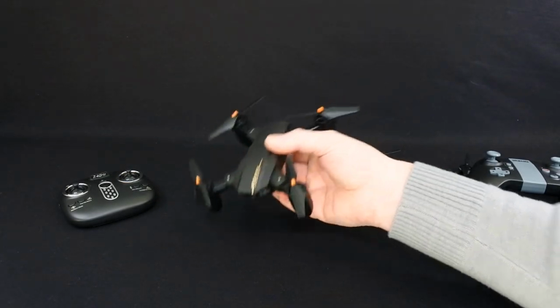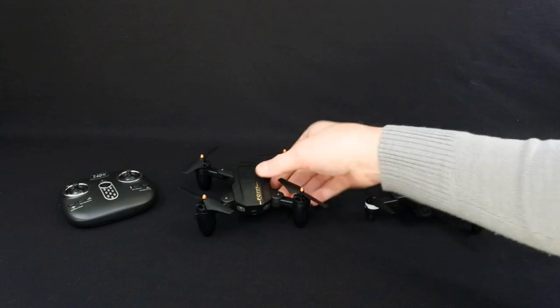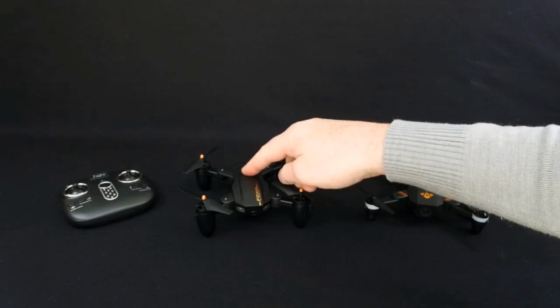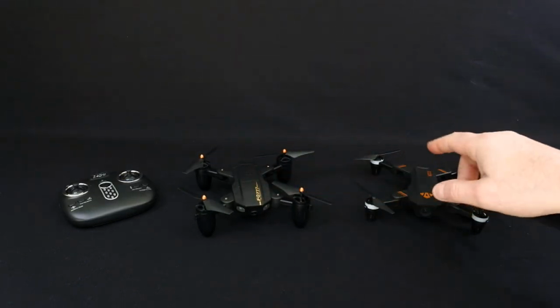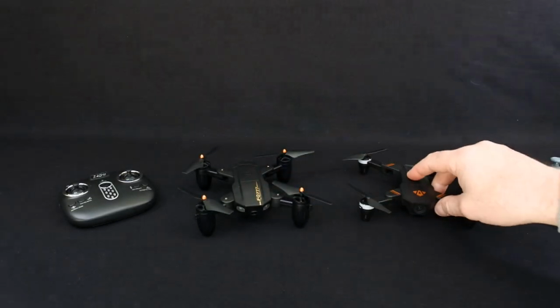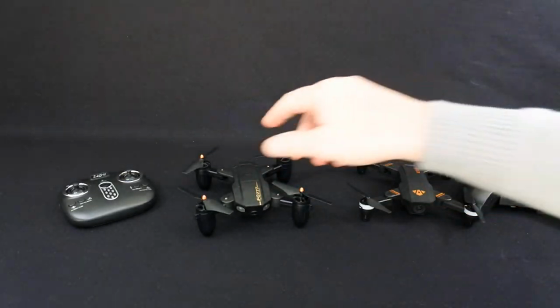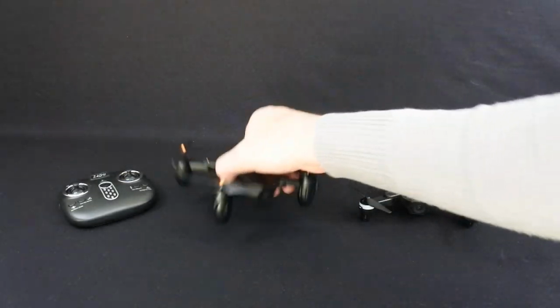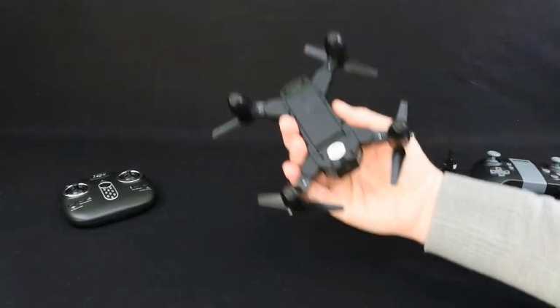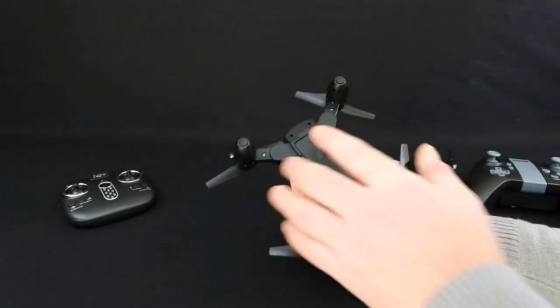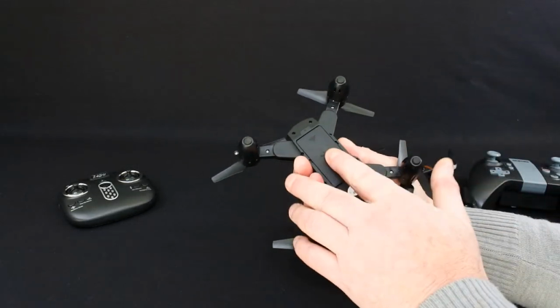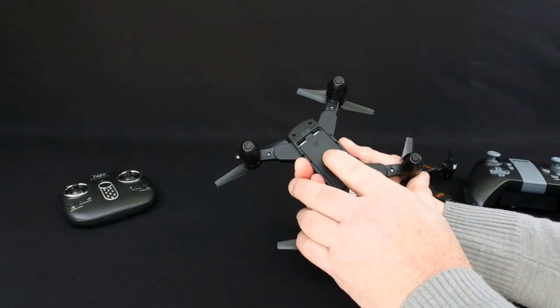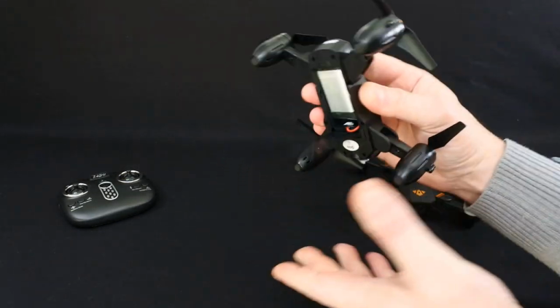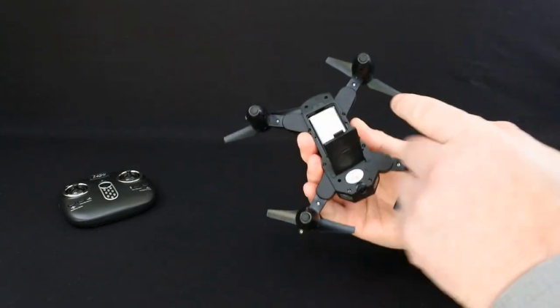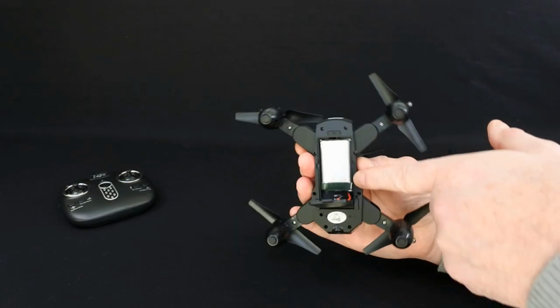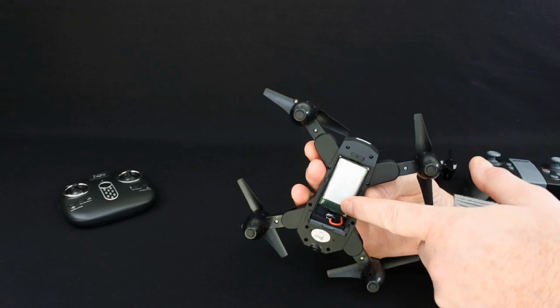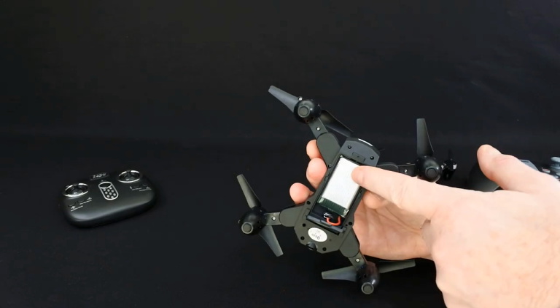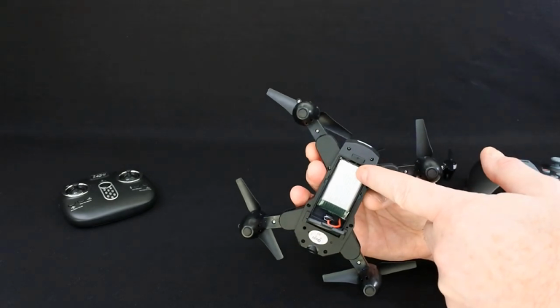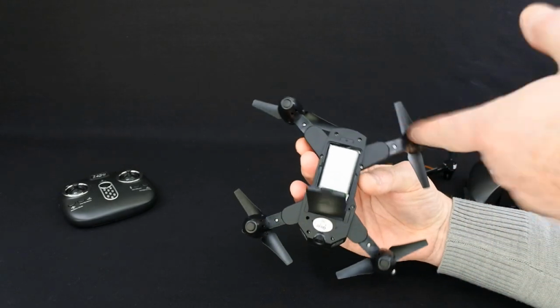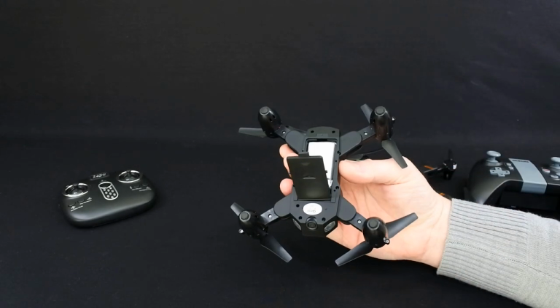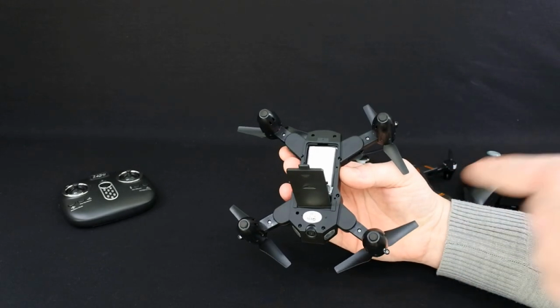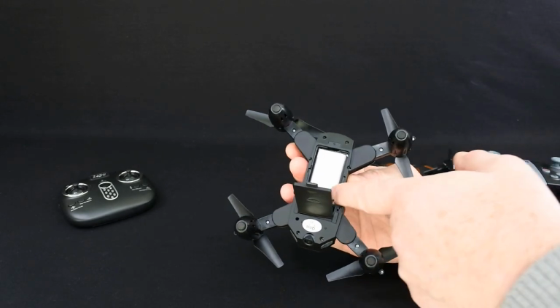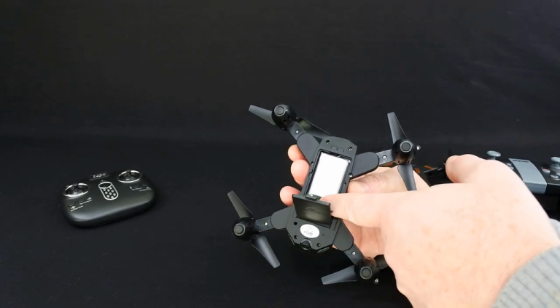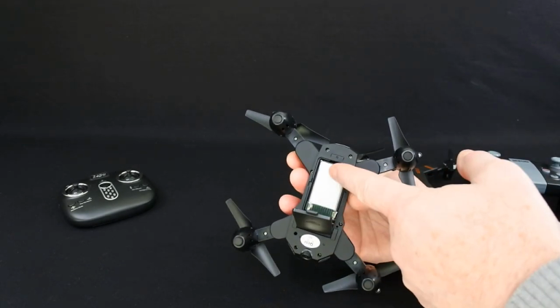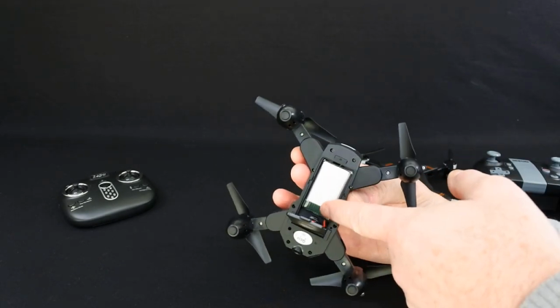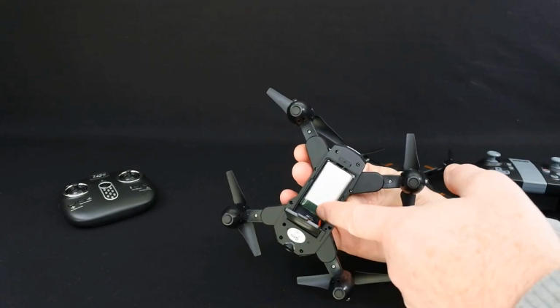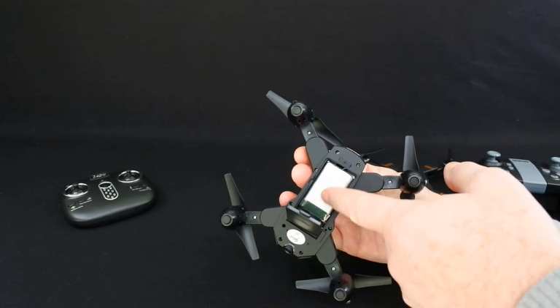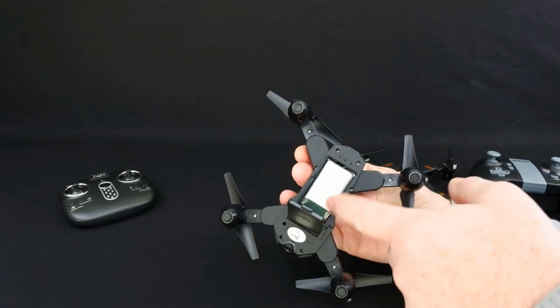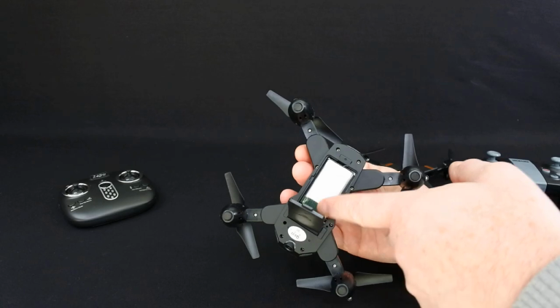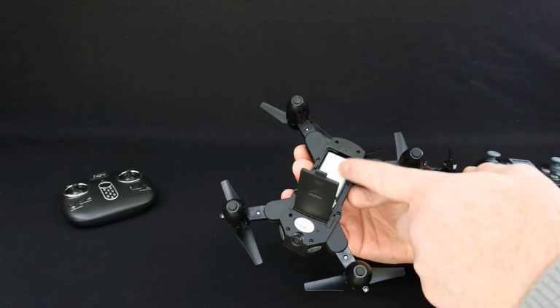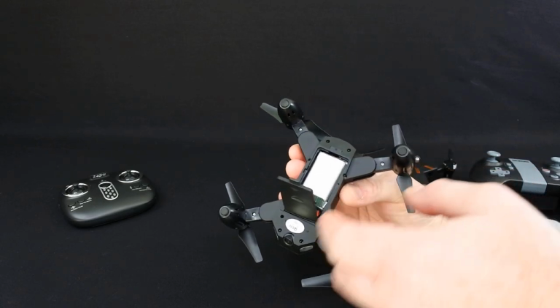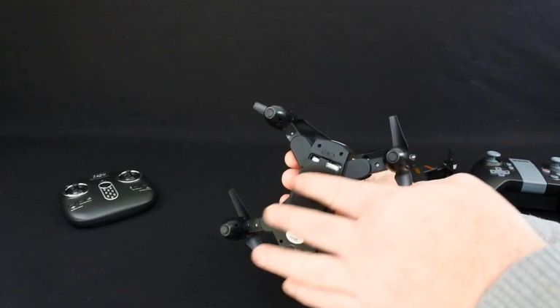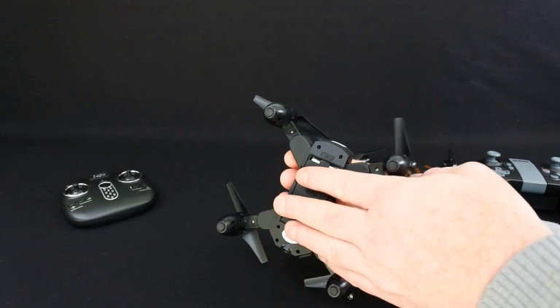I think this is more precise in the air than this one. And the other thing I love about this is it takes non-proprietary batteries. So you might get a little bit less flight time but you can buy these batteries from everywhere, and the cost — you're probably going to get 3 of these for a tenner.